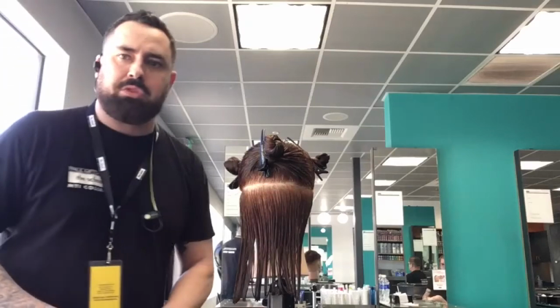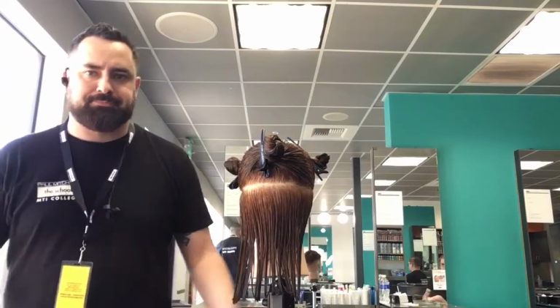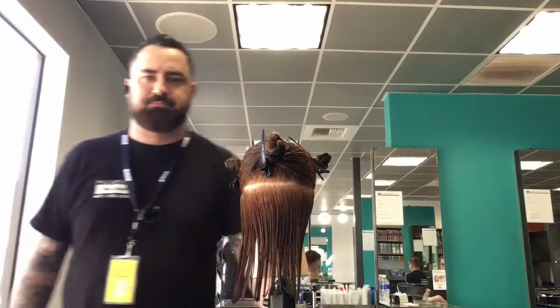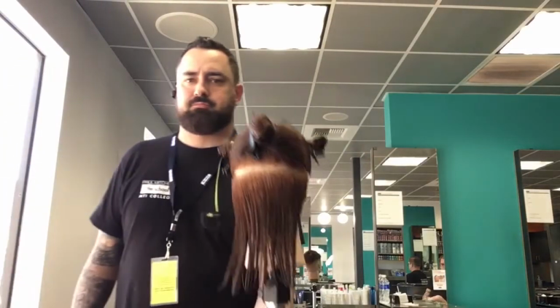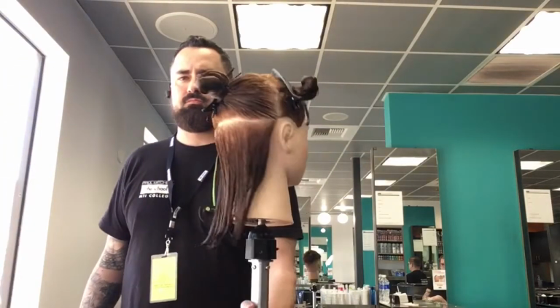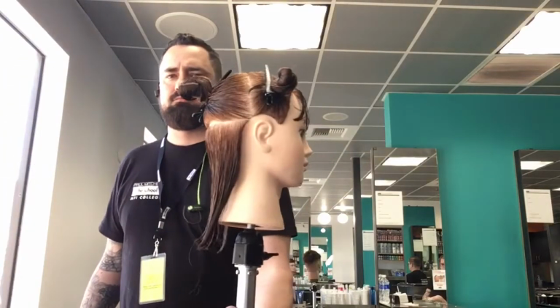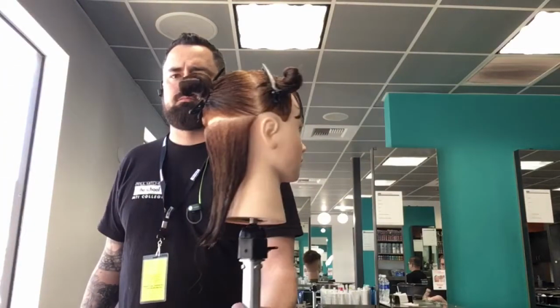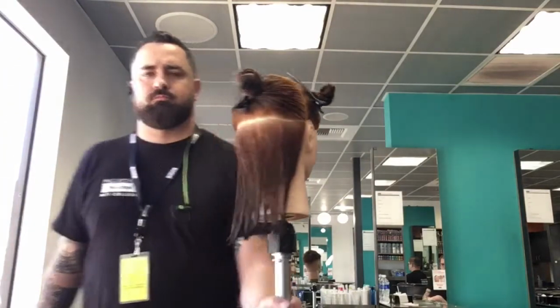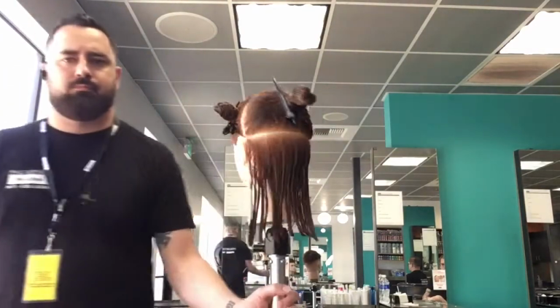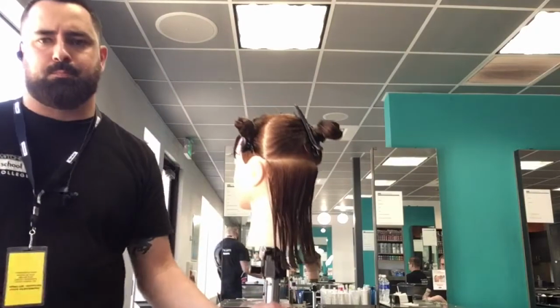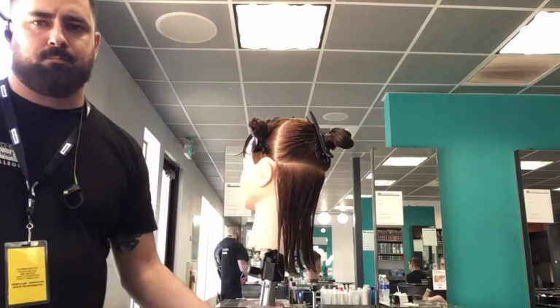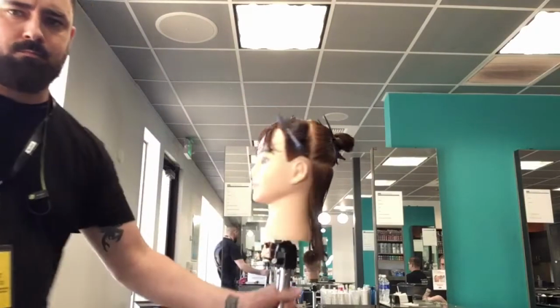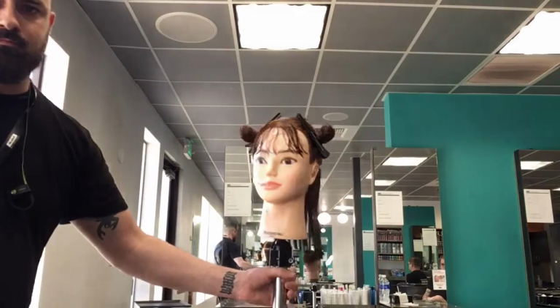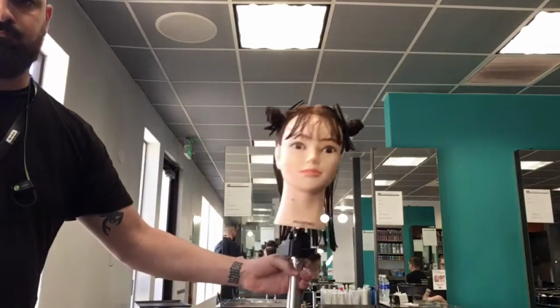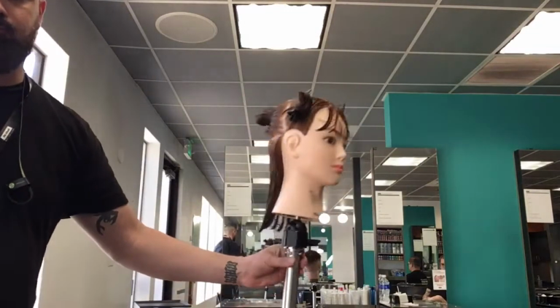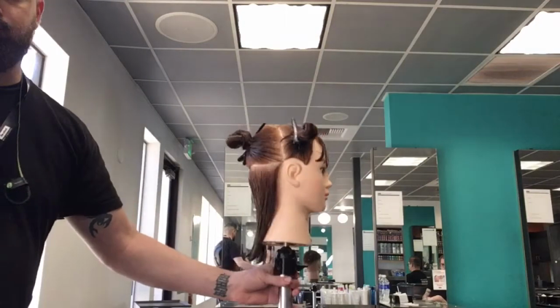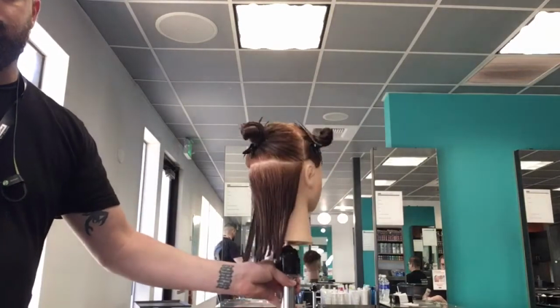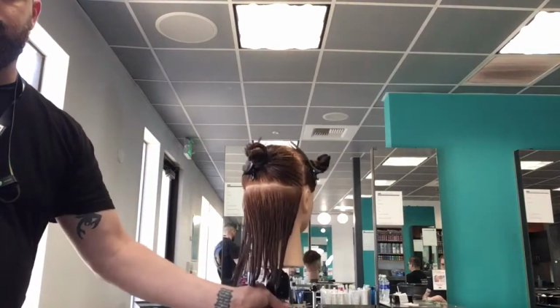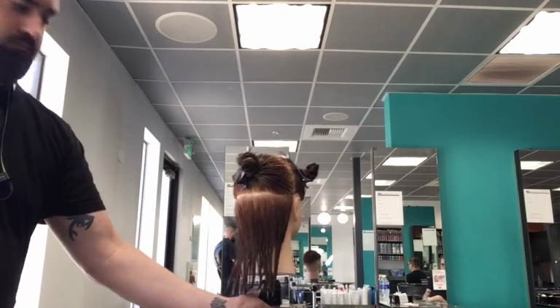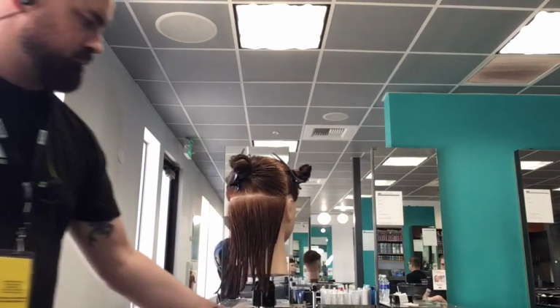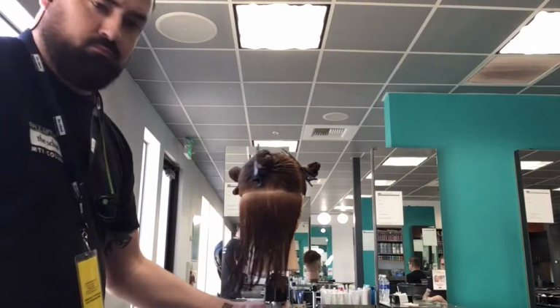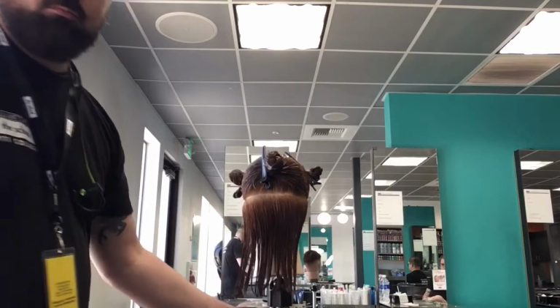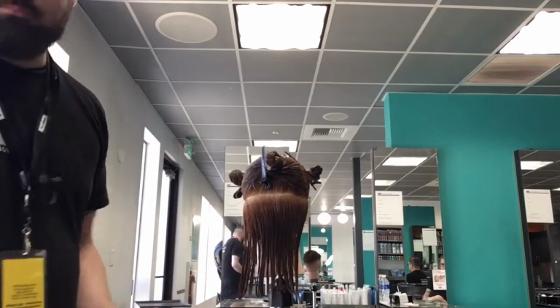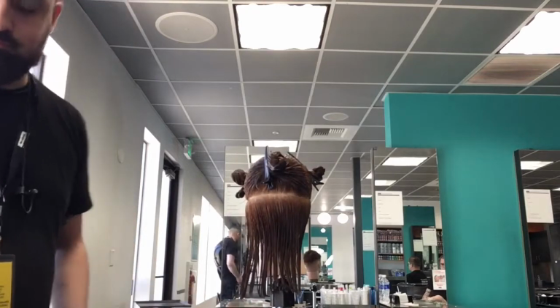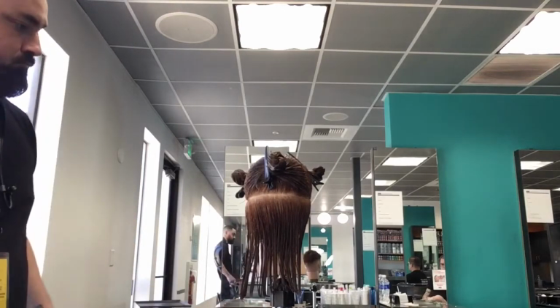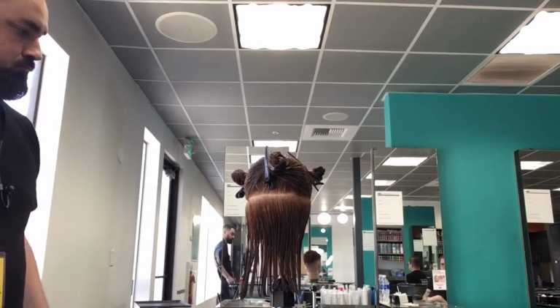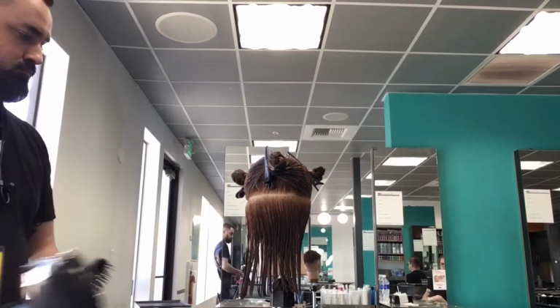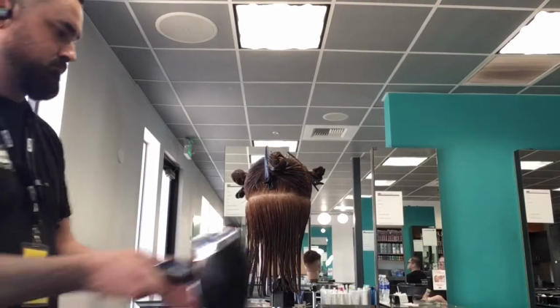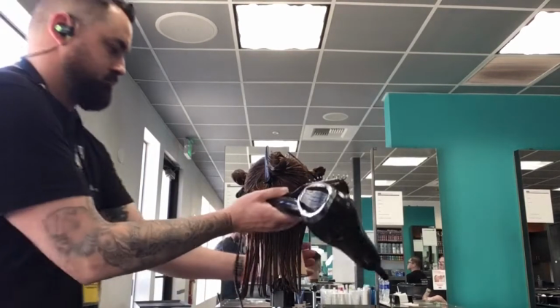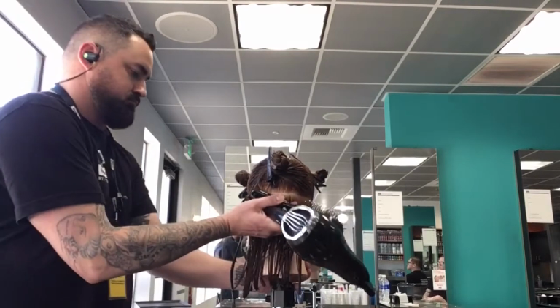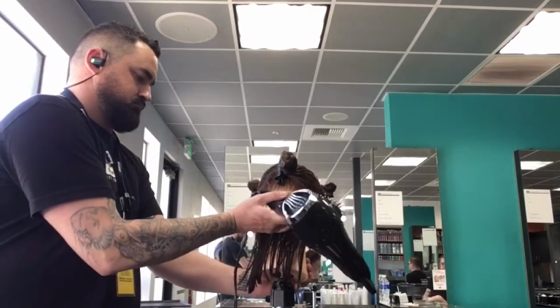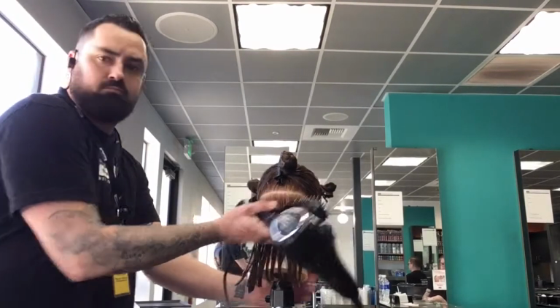Hi everybody, today we are going to be doing a pre-dry round wrap. This supports maximum volume and body, ideal for short to medium length hair. It removes moisture and speeds up the drying time.